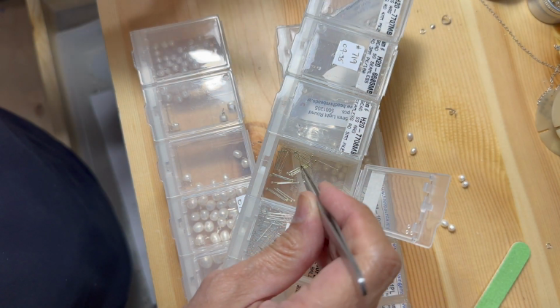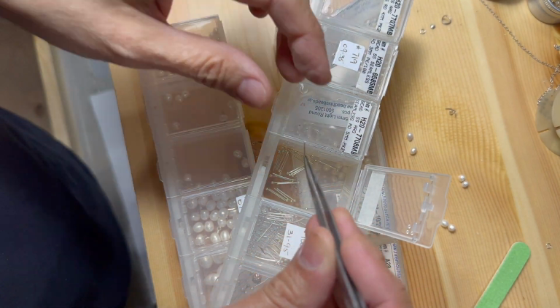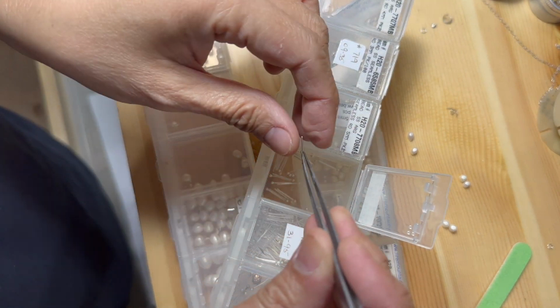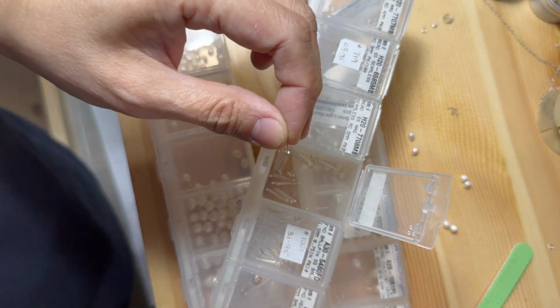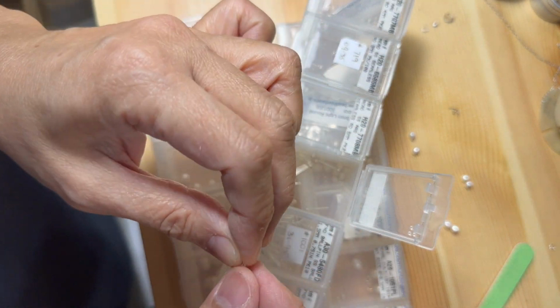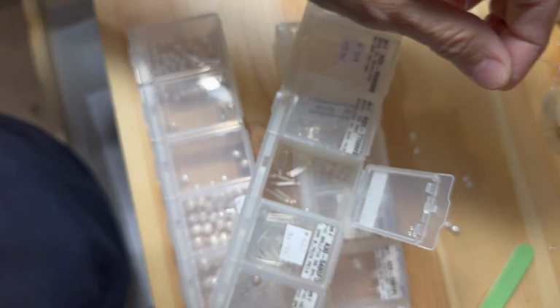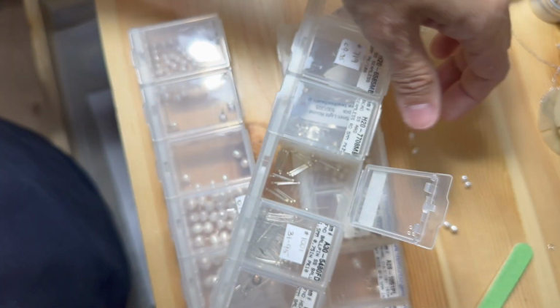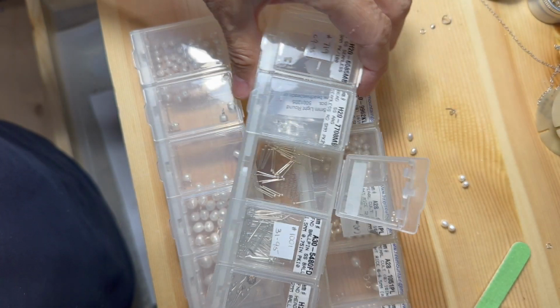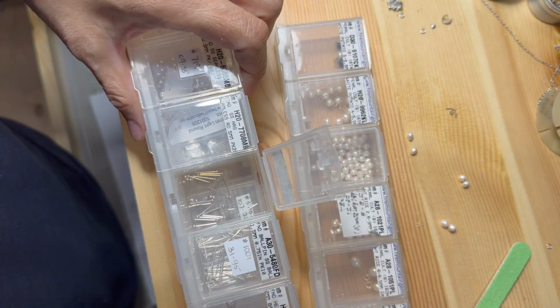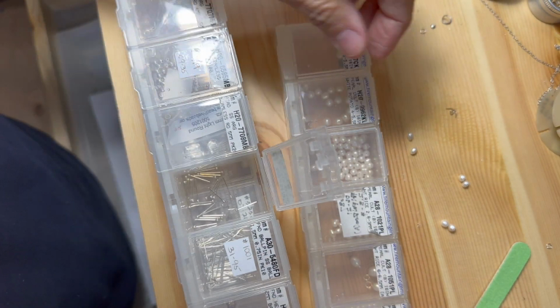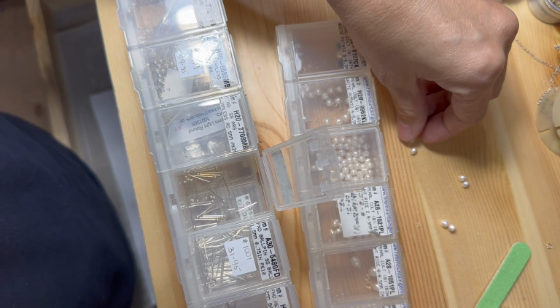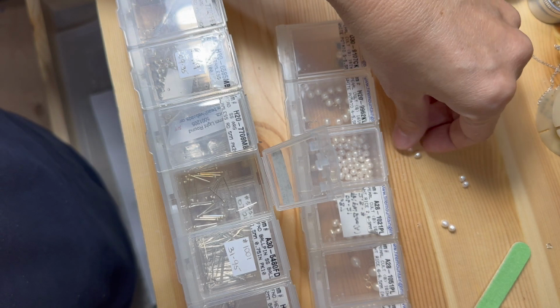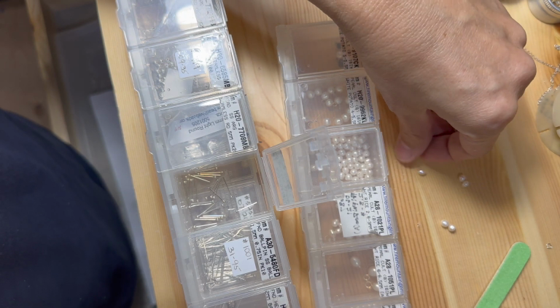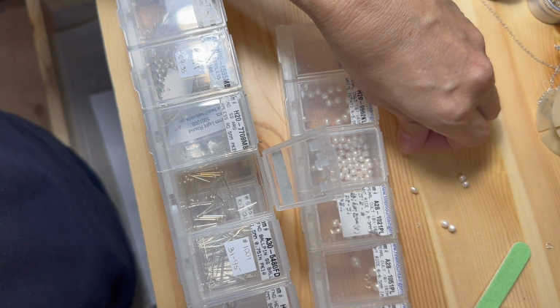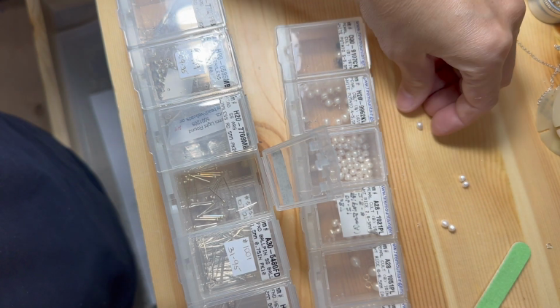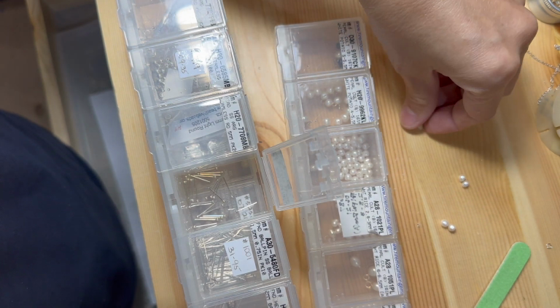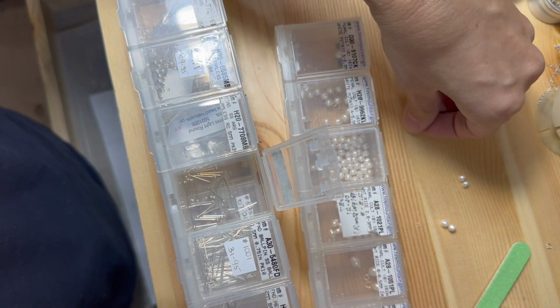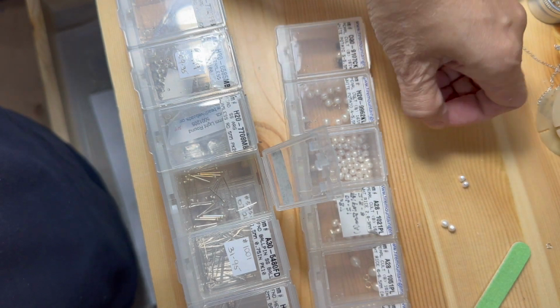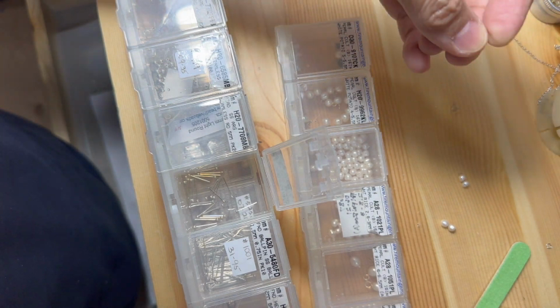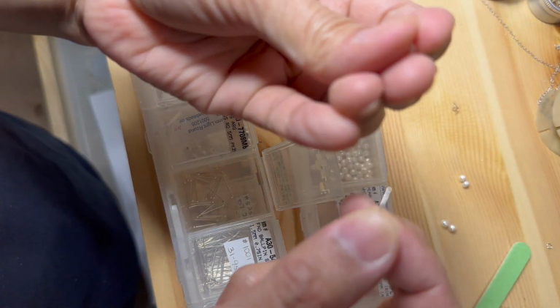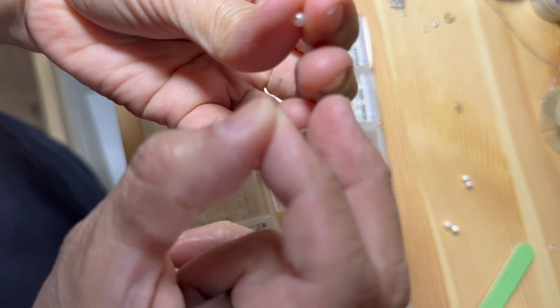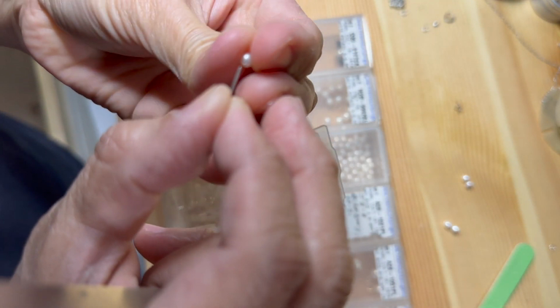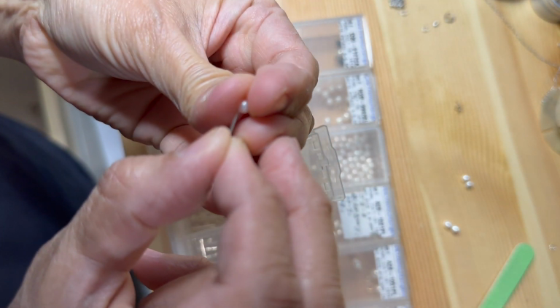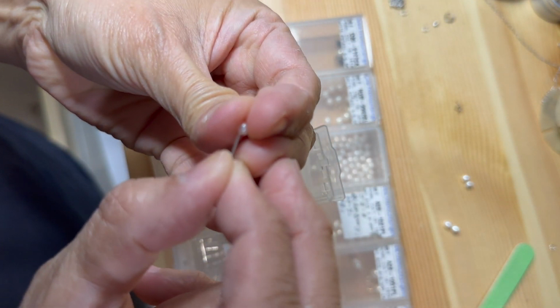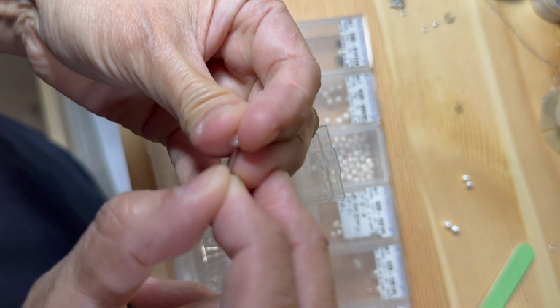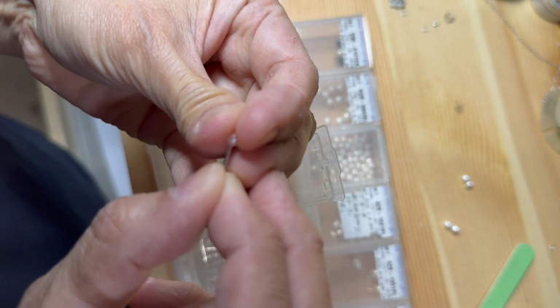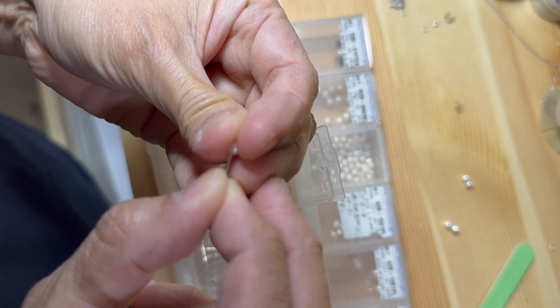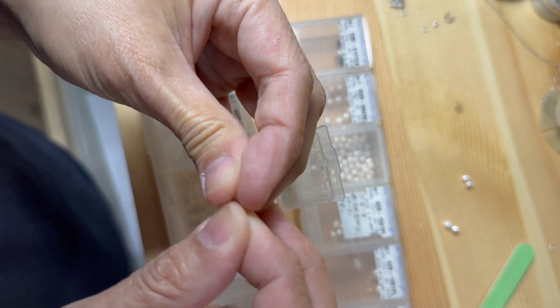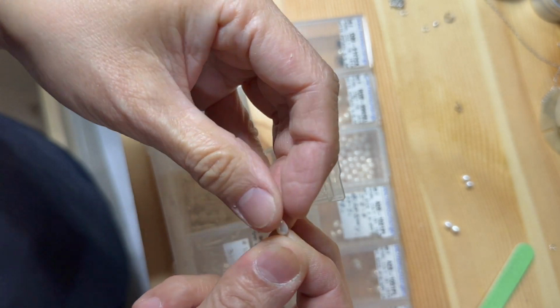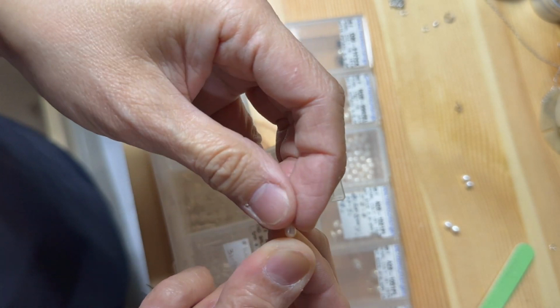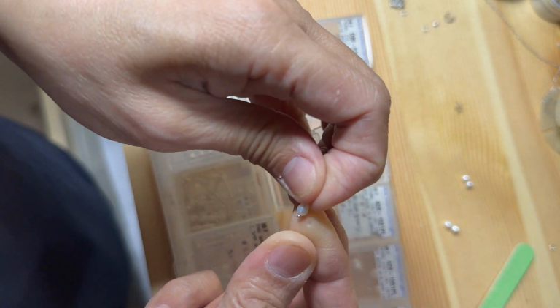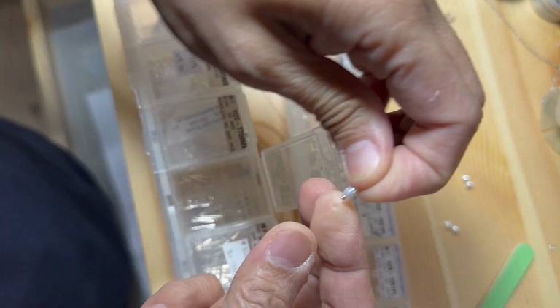This is a 24 gauge half inch ball pin. I will thread this through the smallest pearl, which will be the bottom piece of the earring, and then create a loop to connect it with the rest.